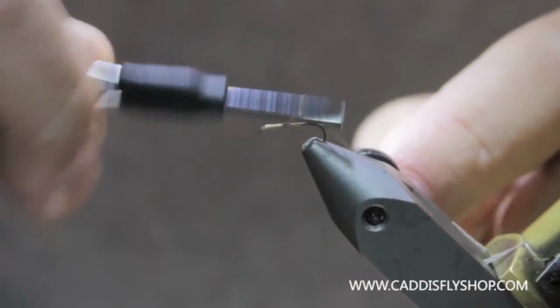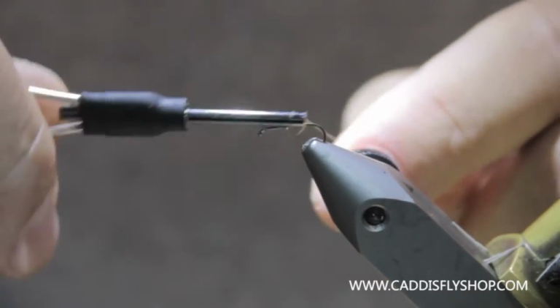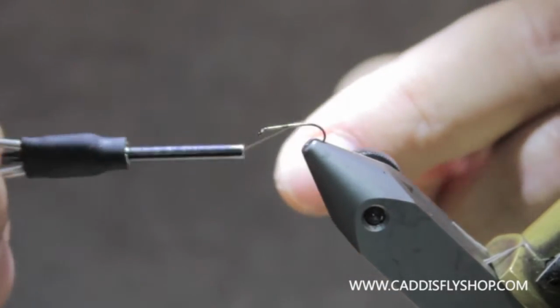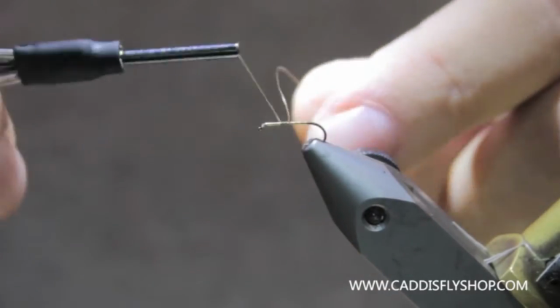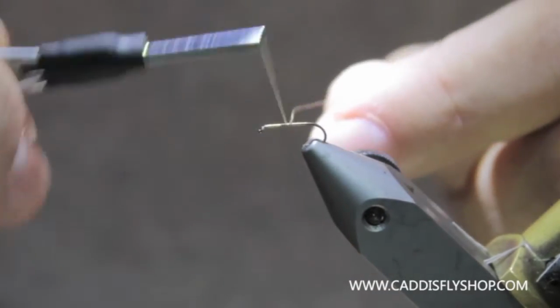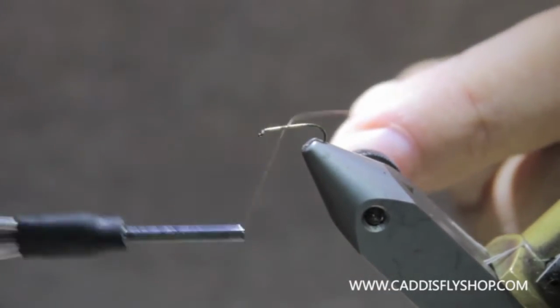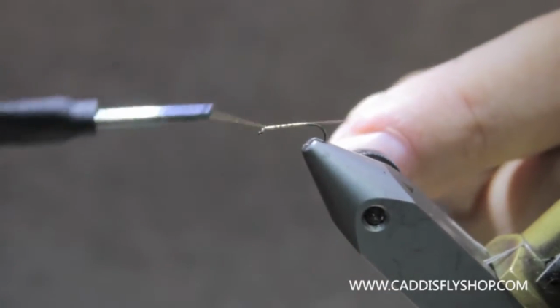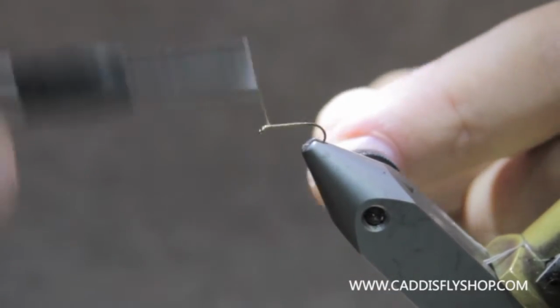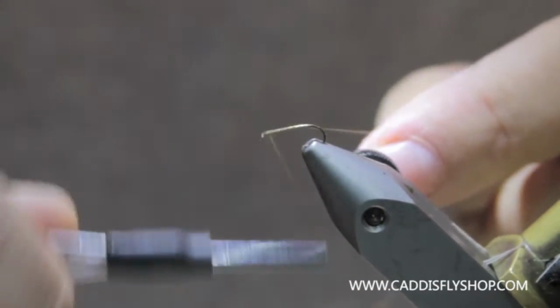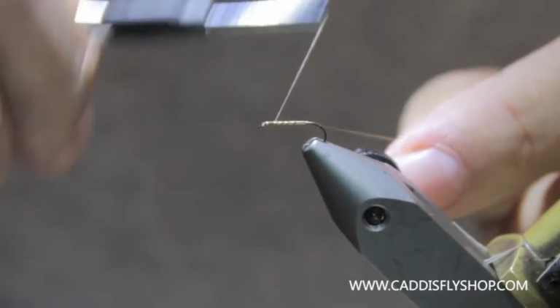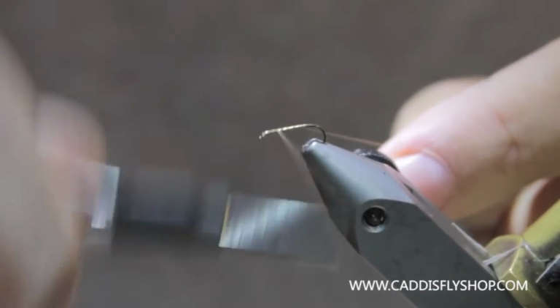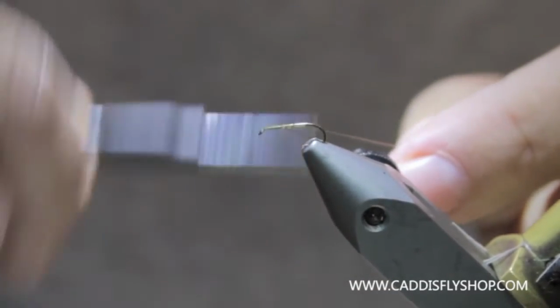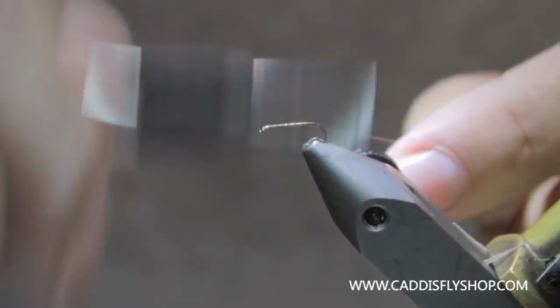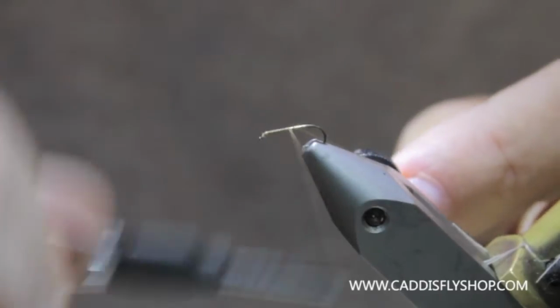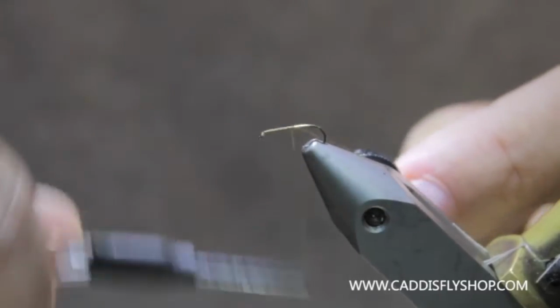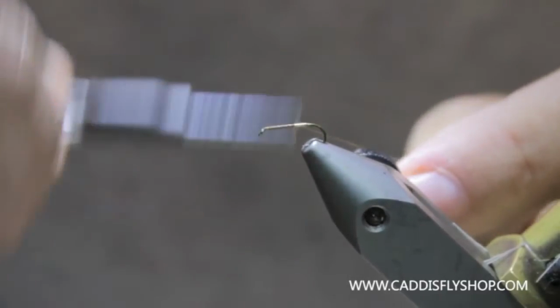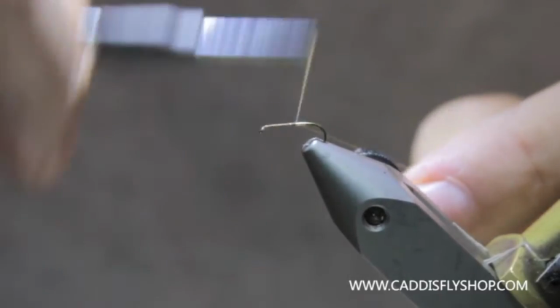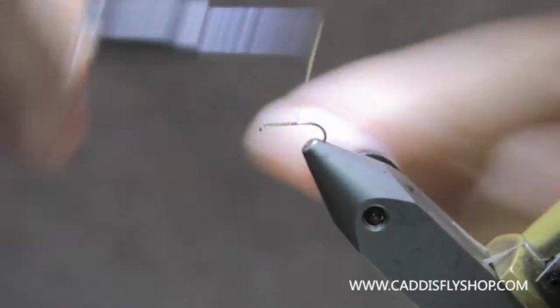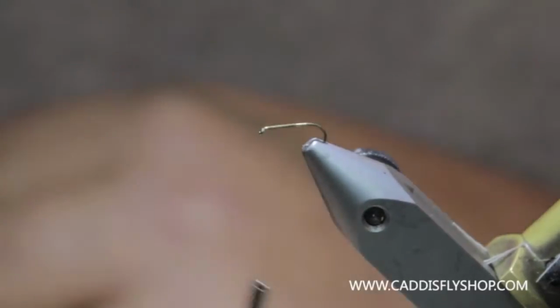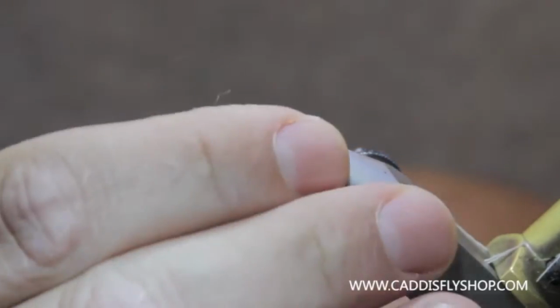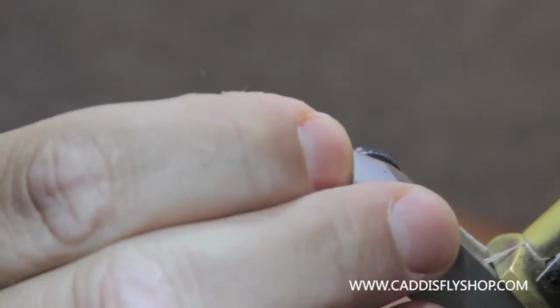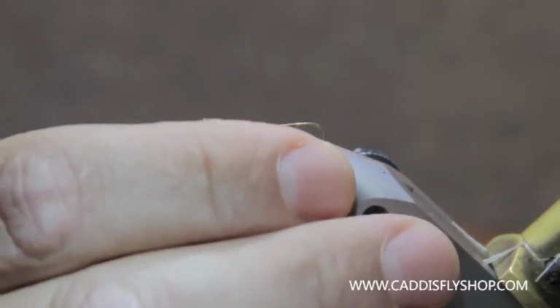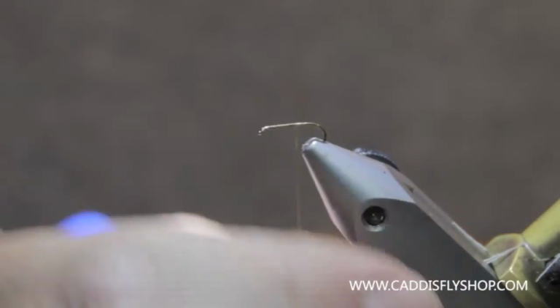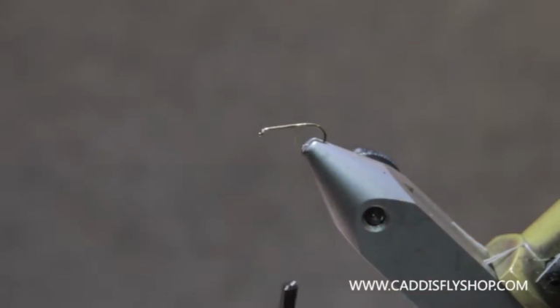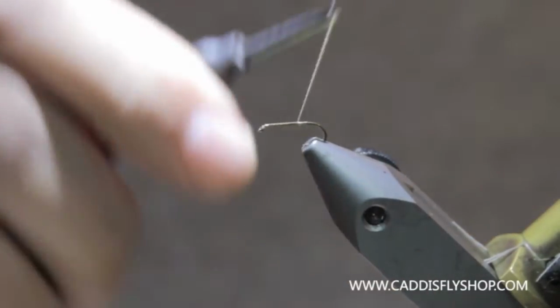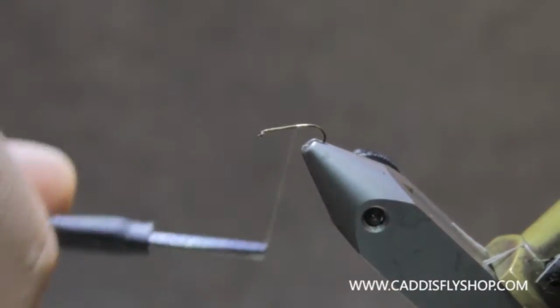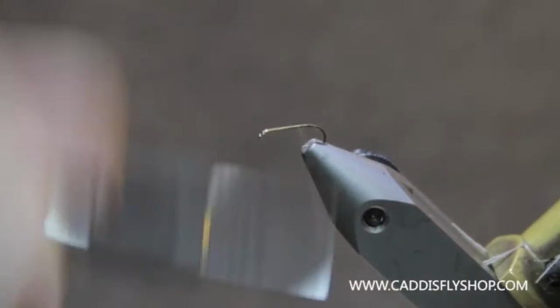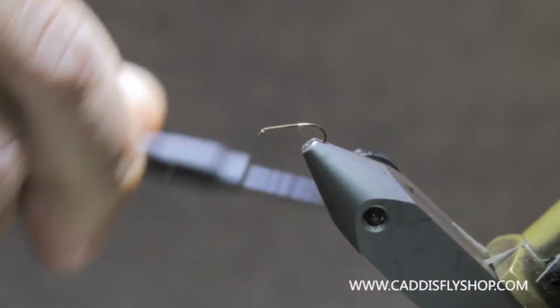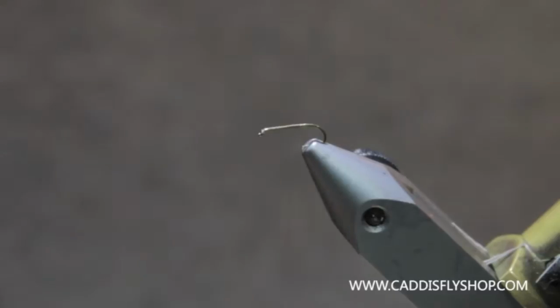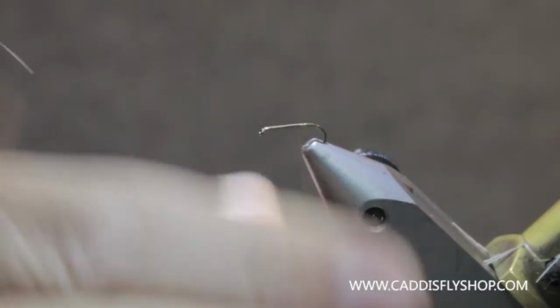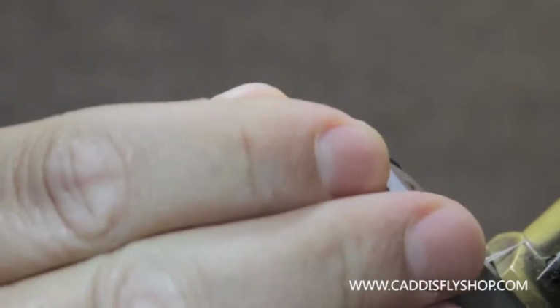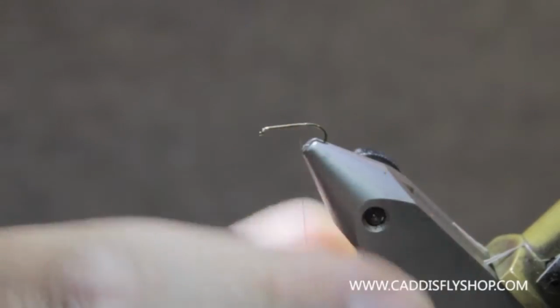I've got a TMC 16 in here. Size 16s and 18s on this fly are pretty common — even smaller. A little brown thread.